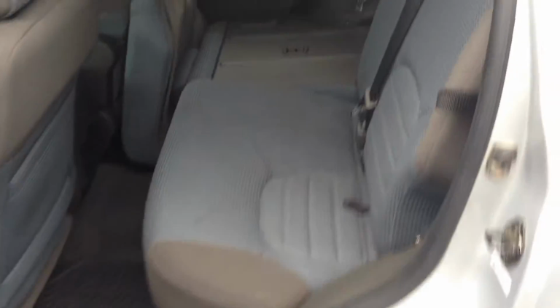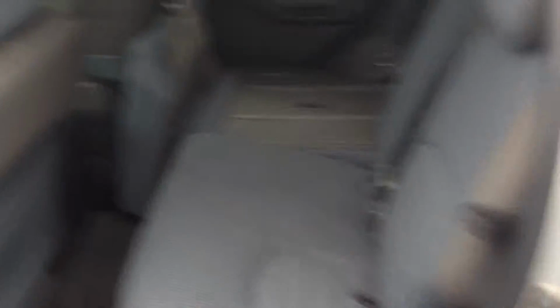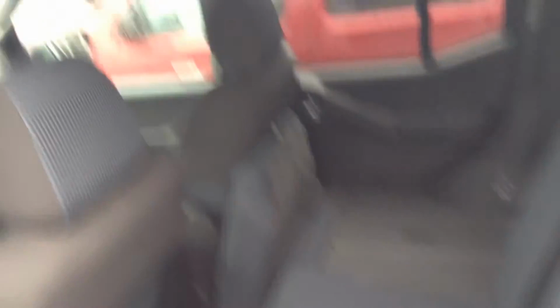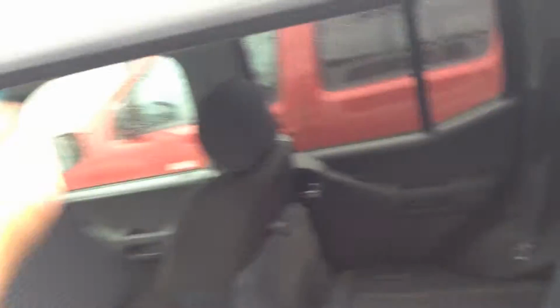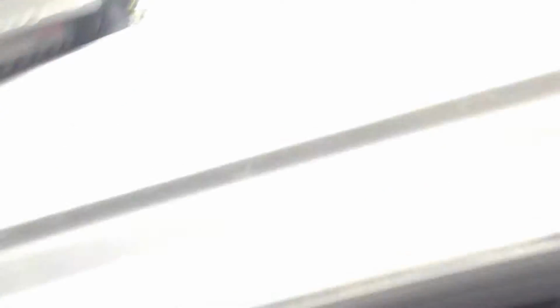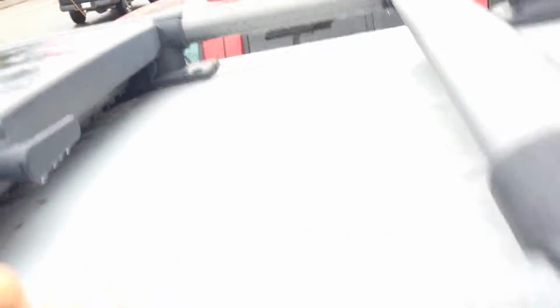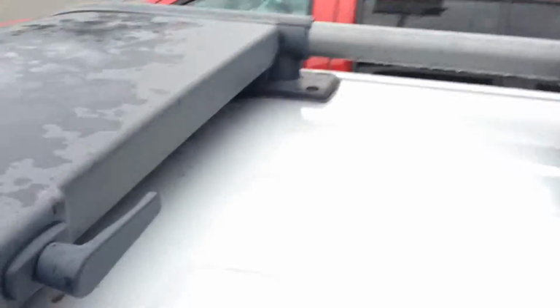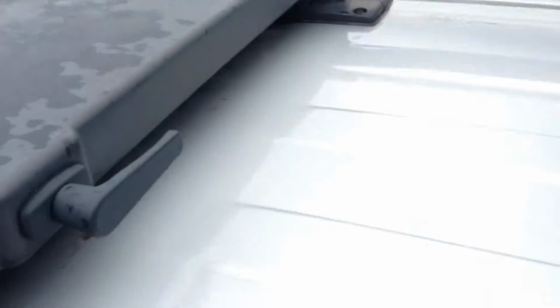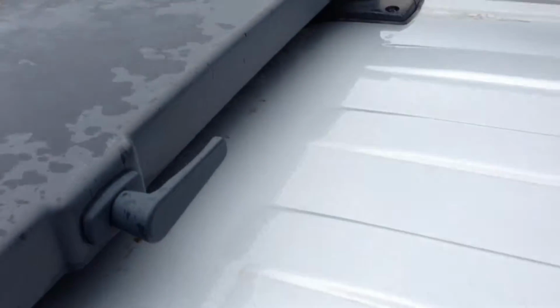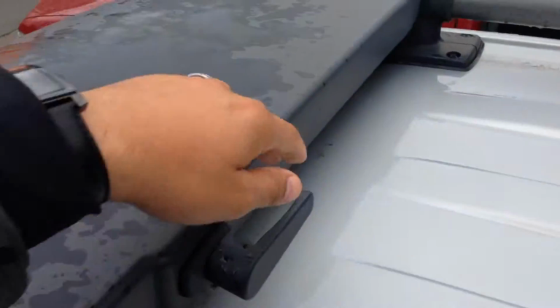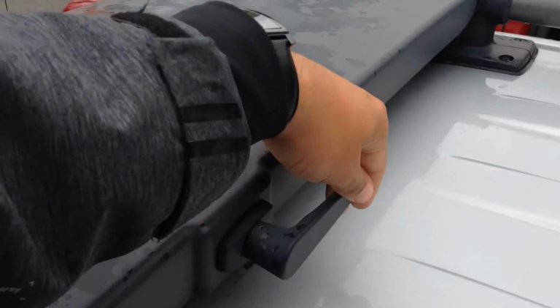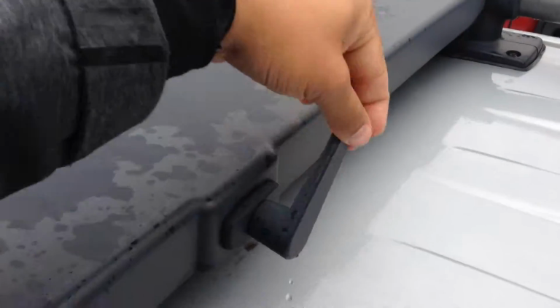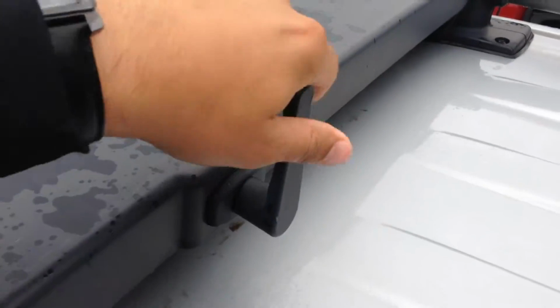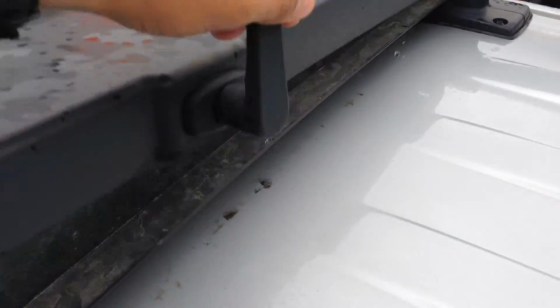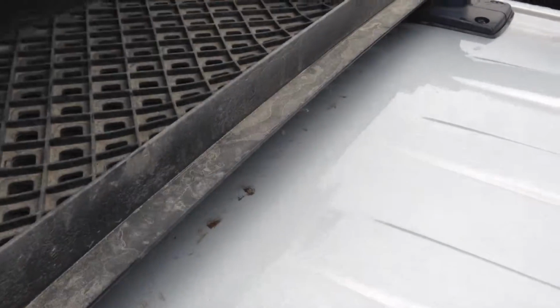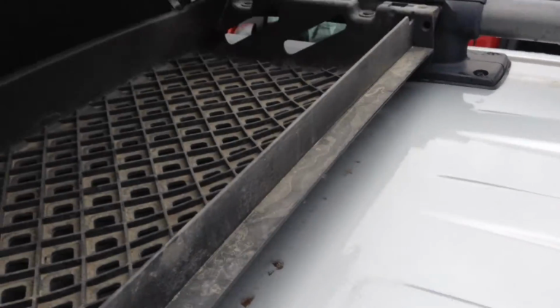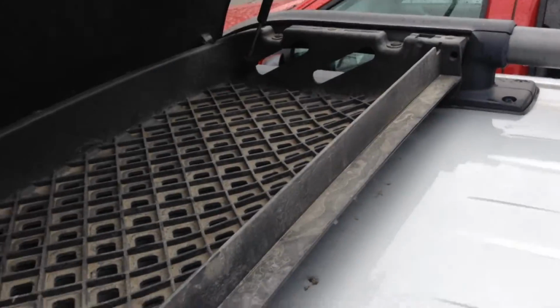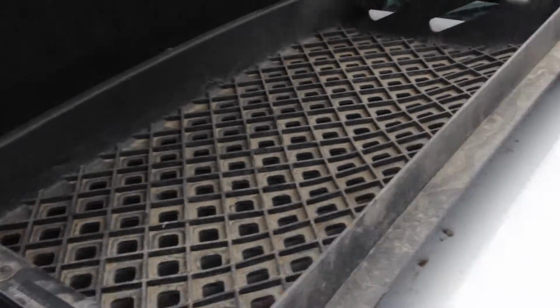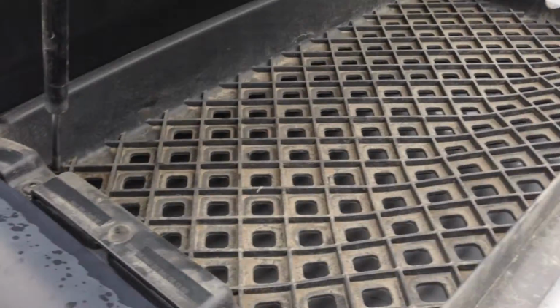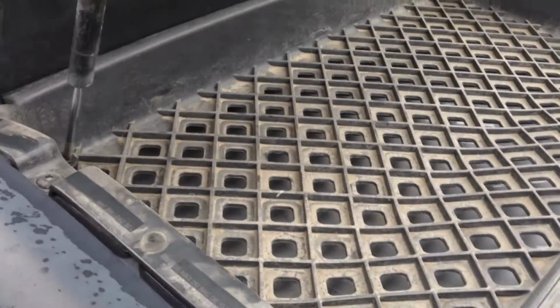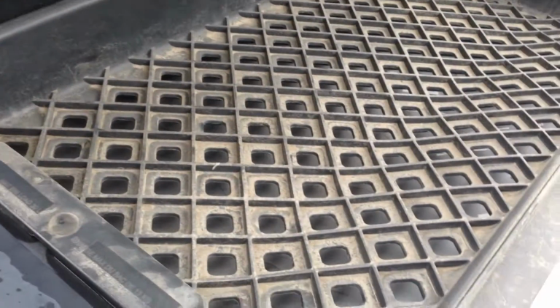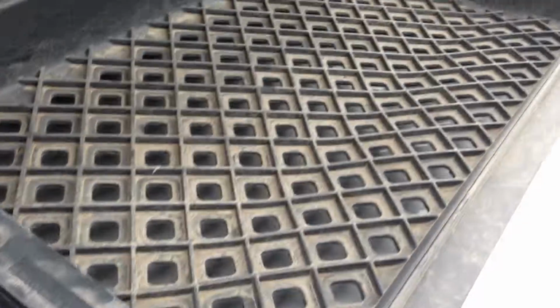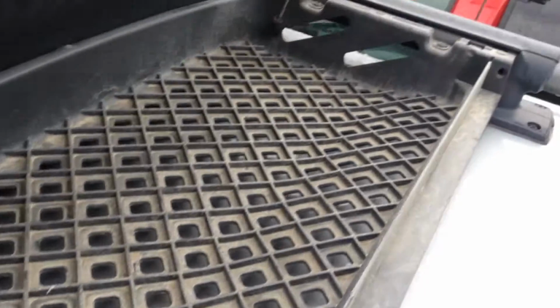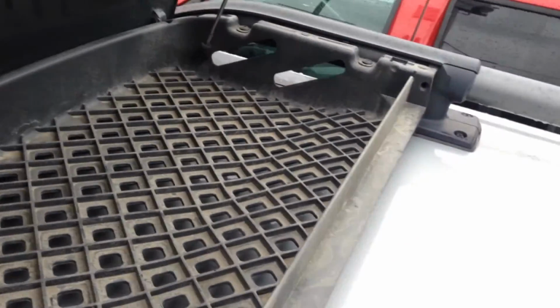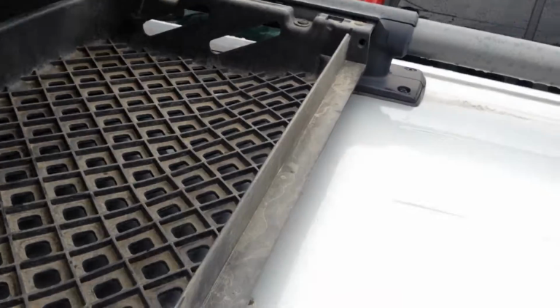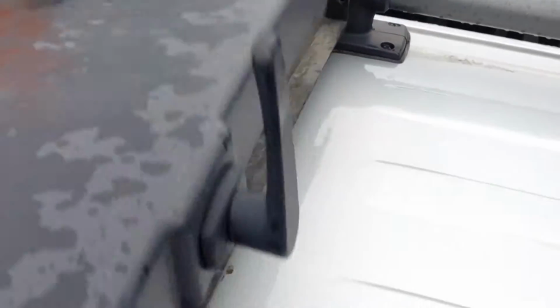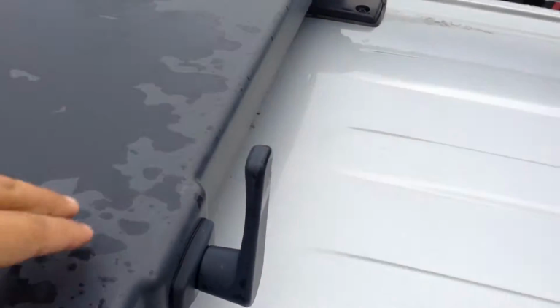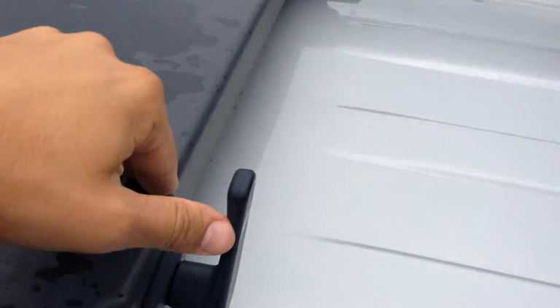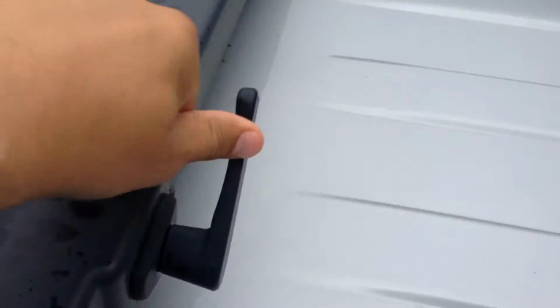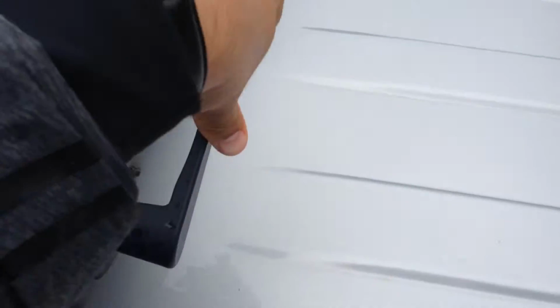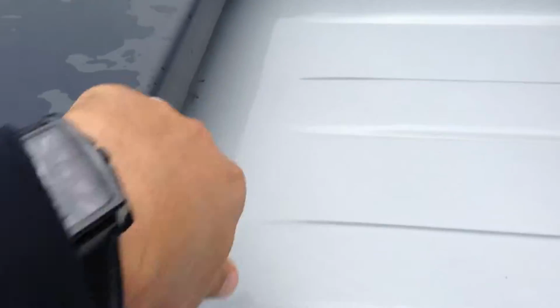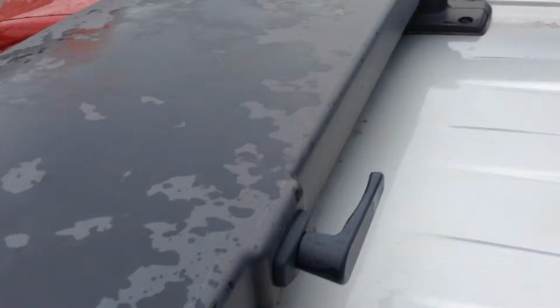There is extra storage up here. What you do is pull this over and pull it up. You can see any muddy shoes, jackets, anything you don't want flying around in the cab — you can lock up in here.